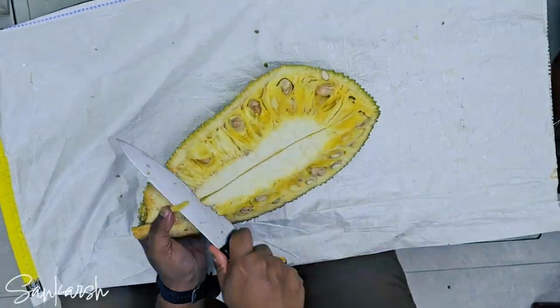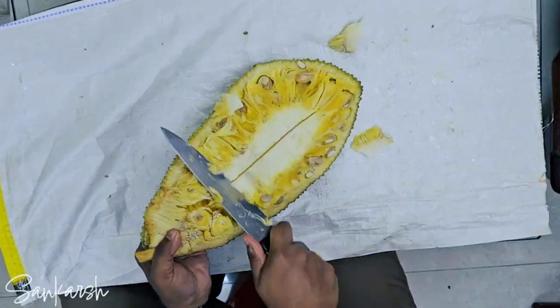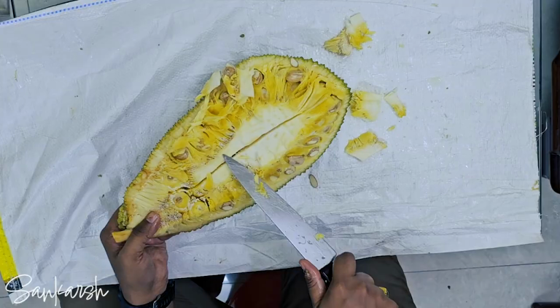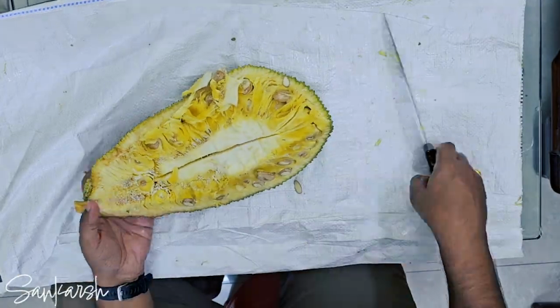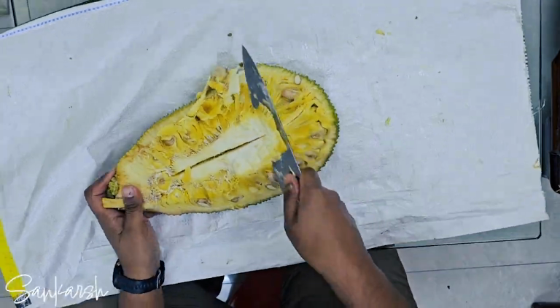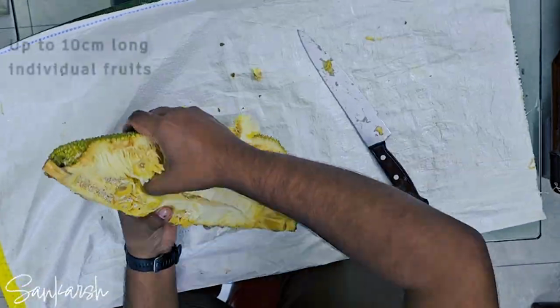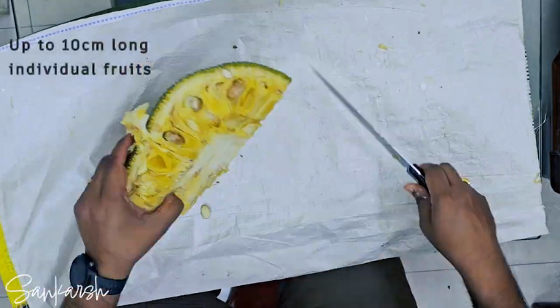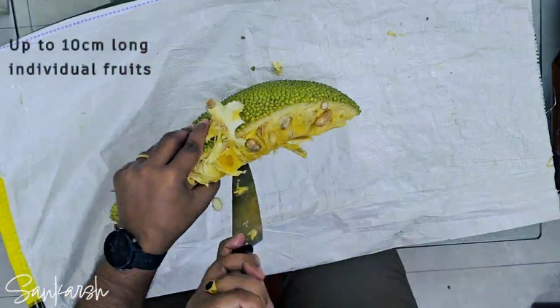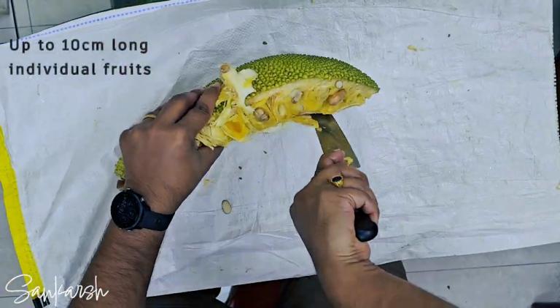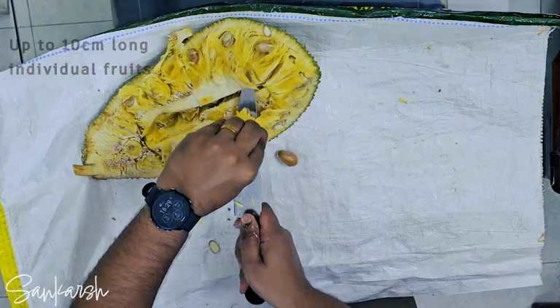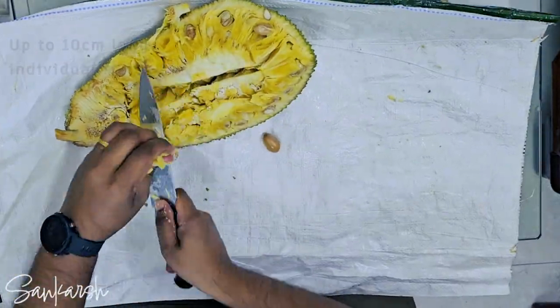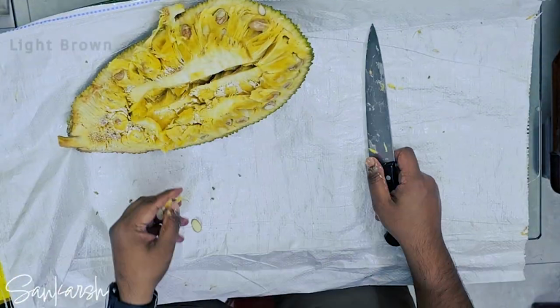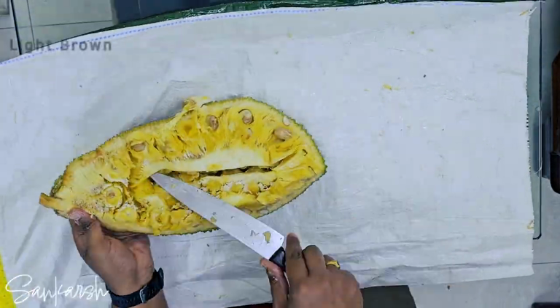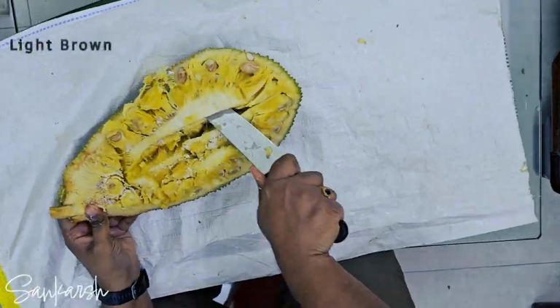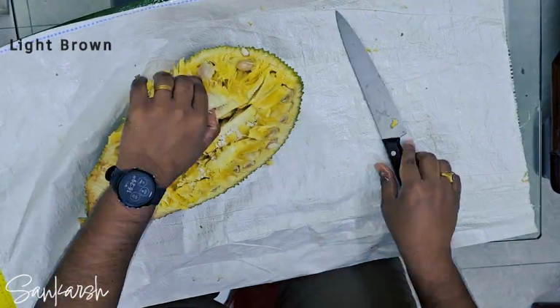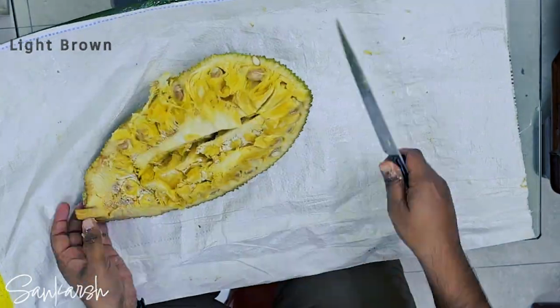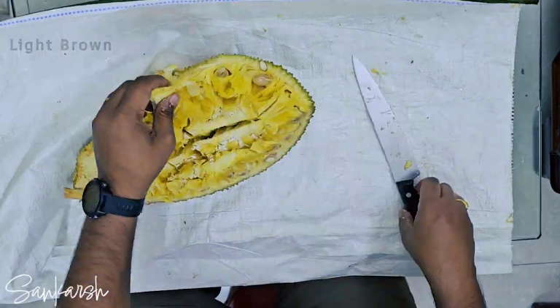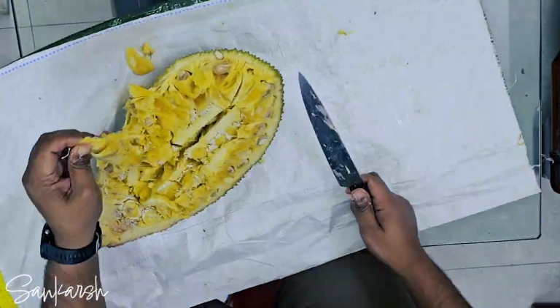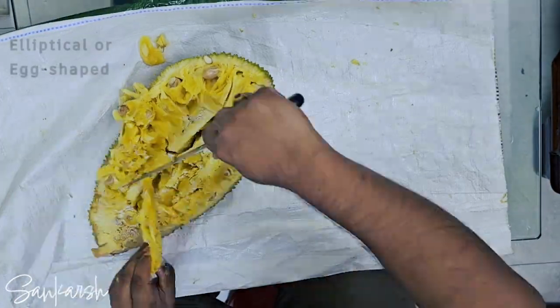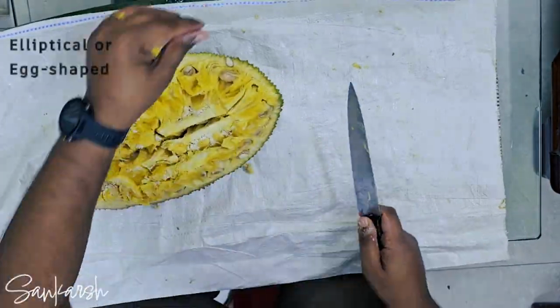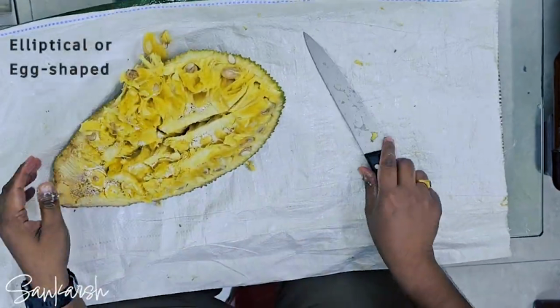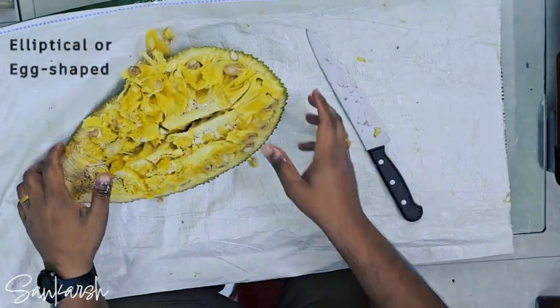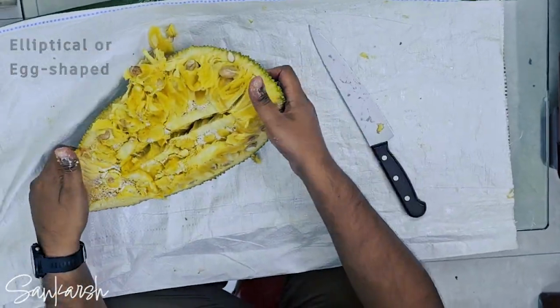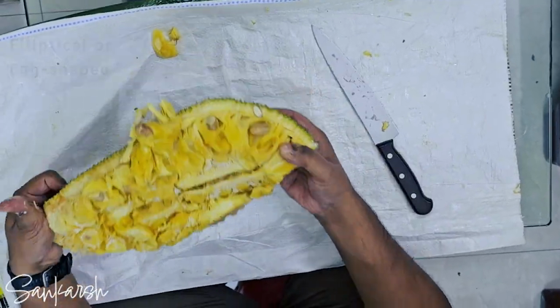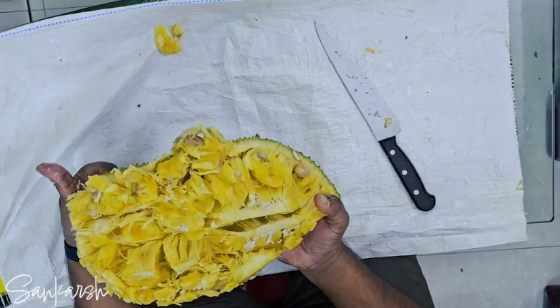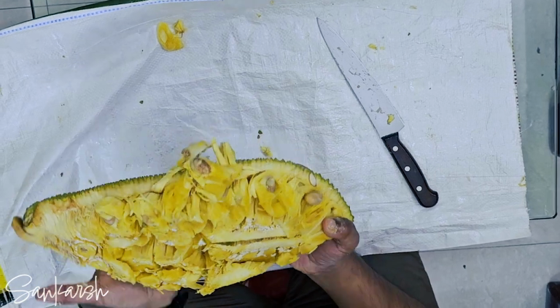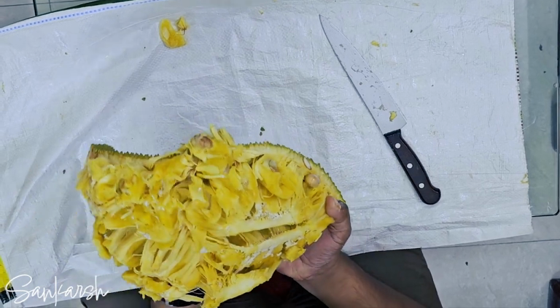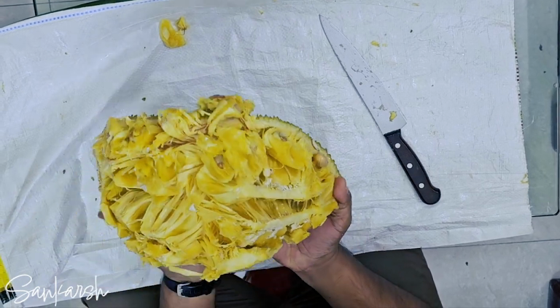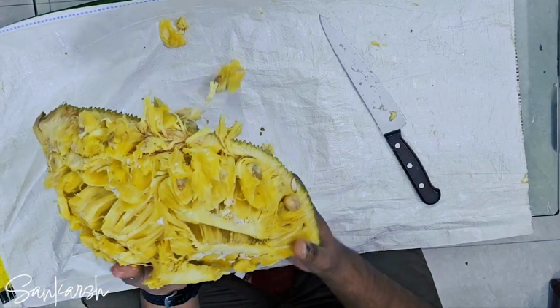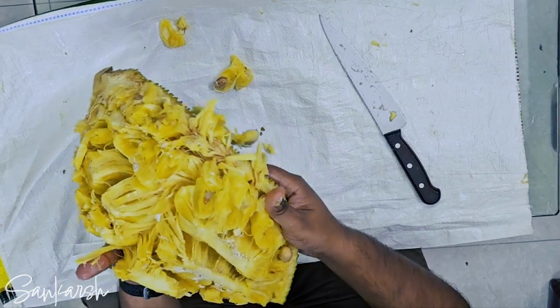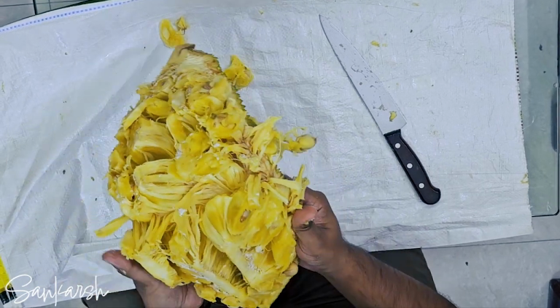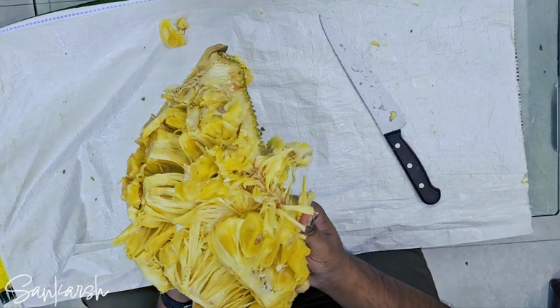The core is surrounded by individual fruits that are up to 10 cm long, light brown in color, and elliptical or egg-shaped in form. Cutting the core and unfurling the quarters makes it easier to harvest.